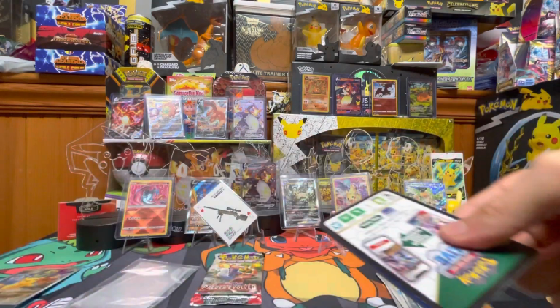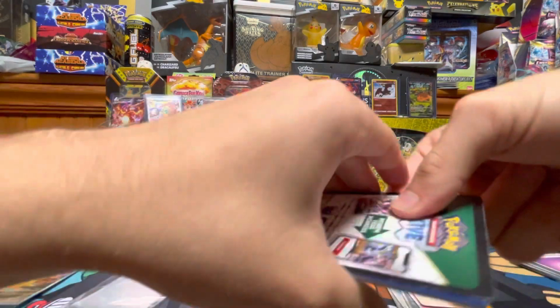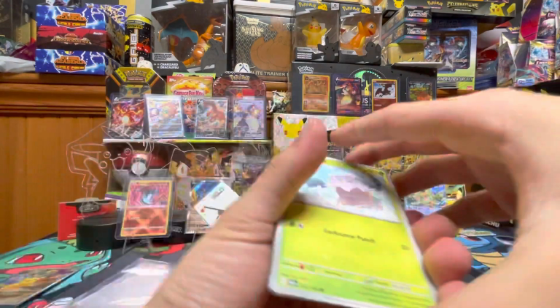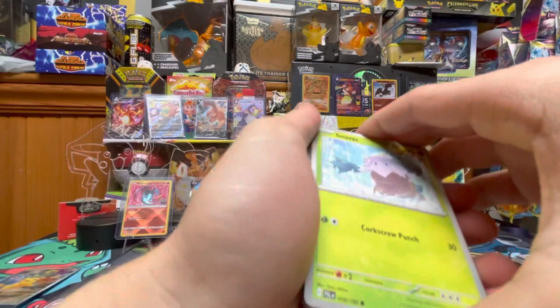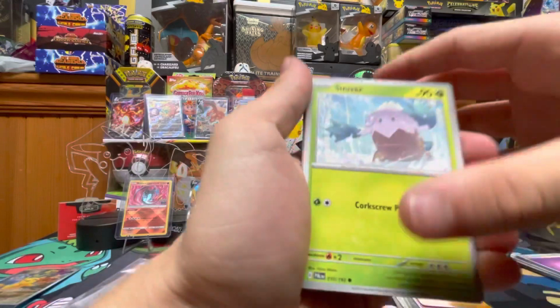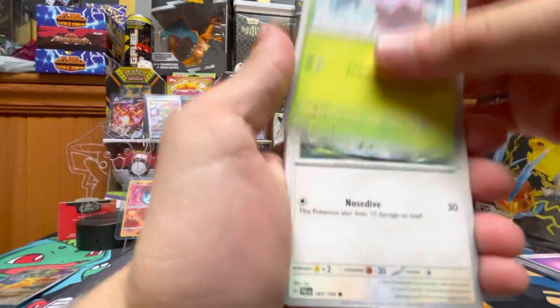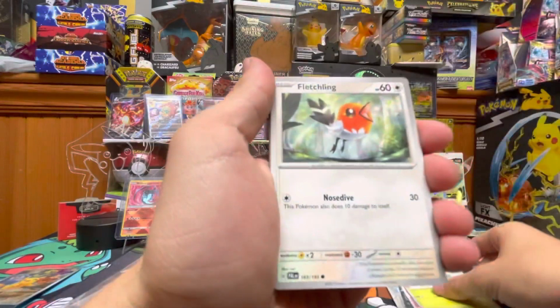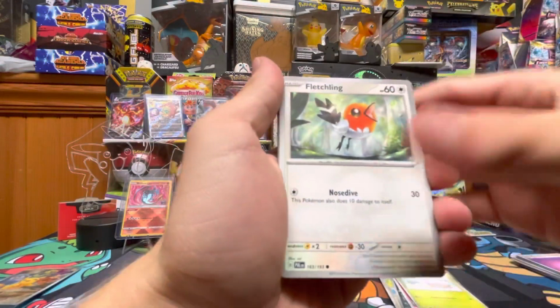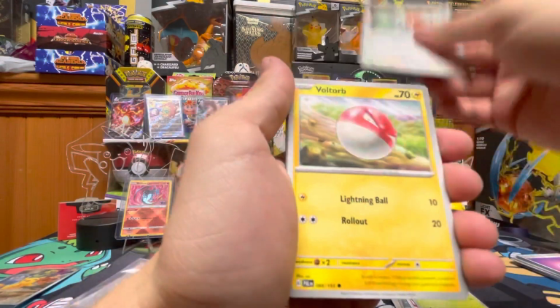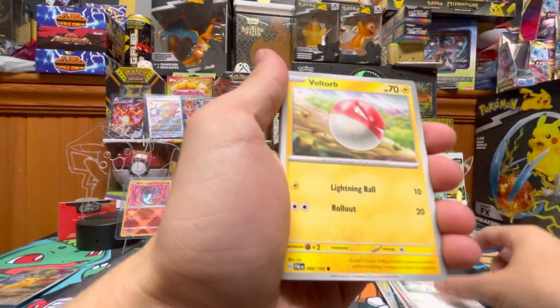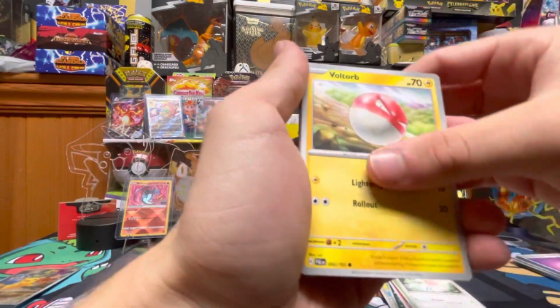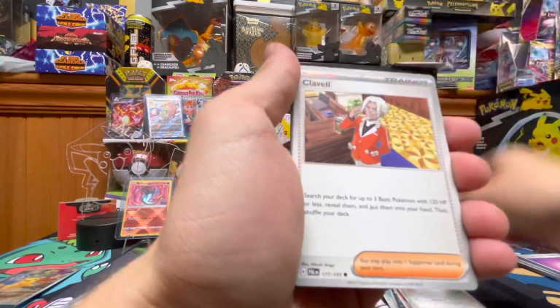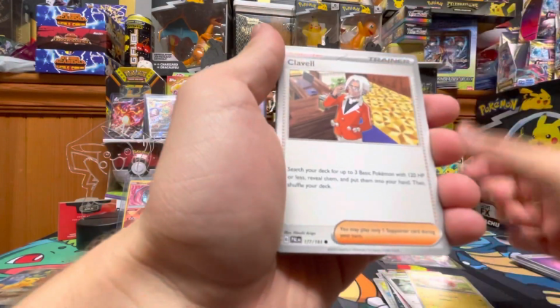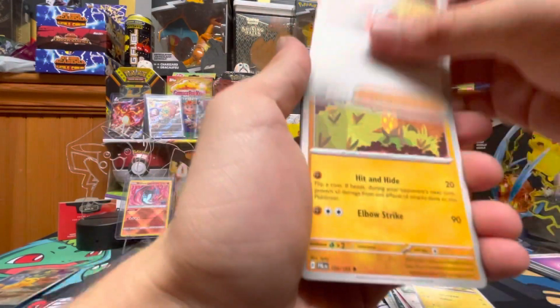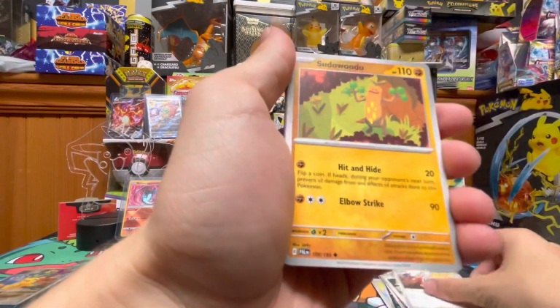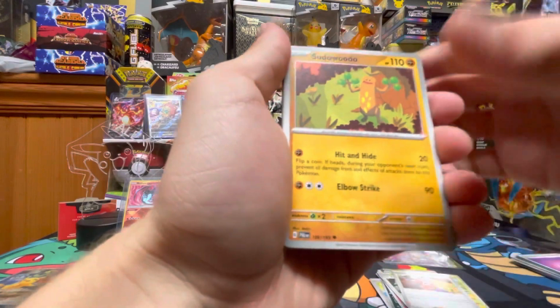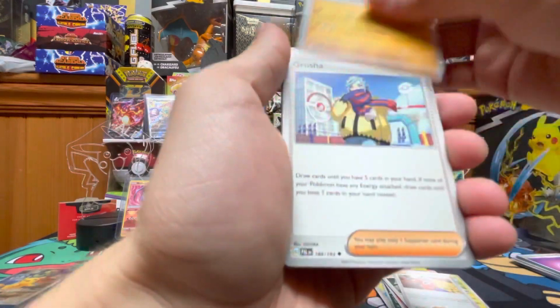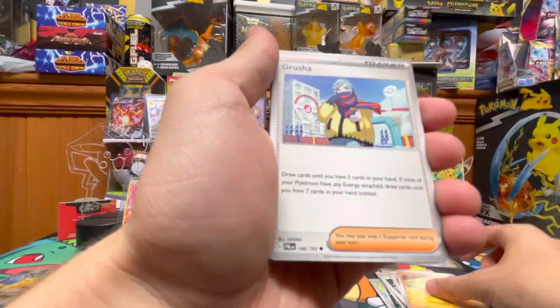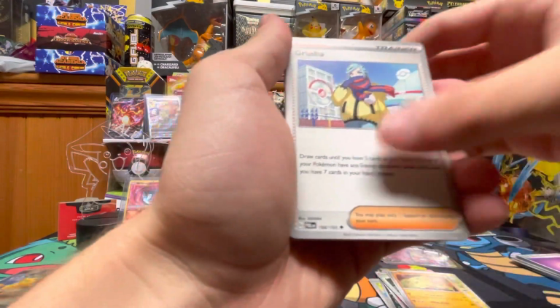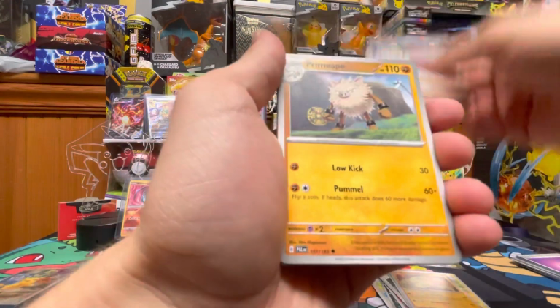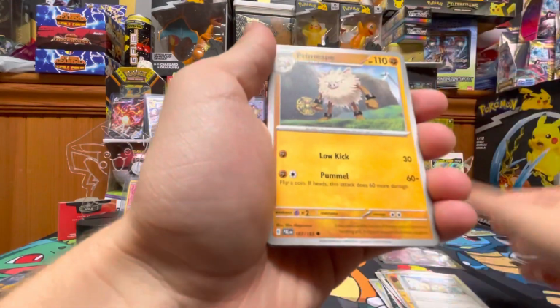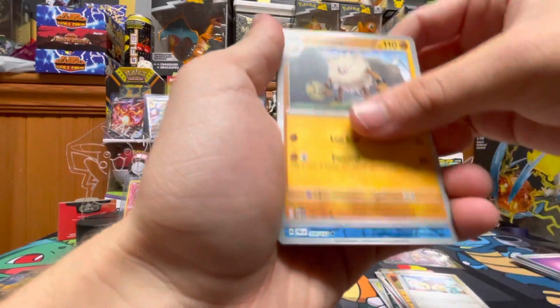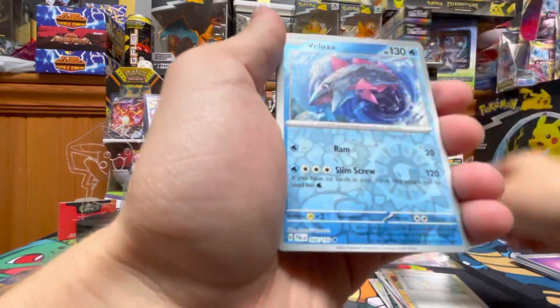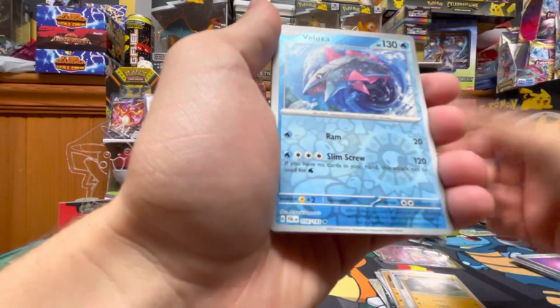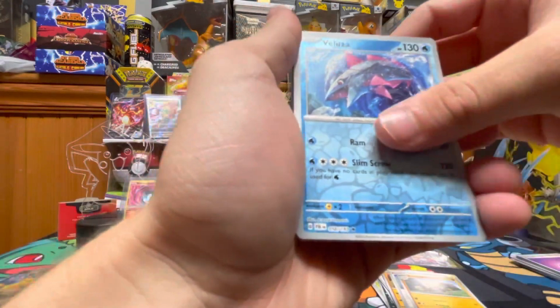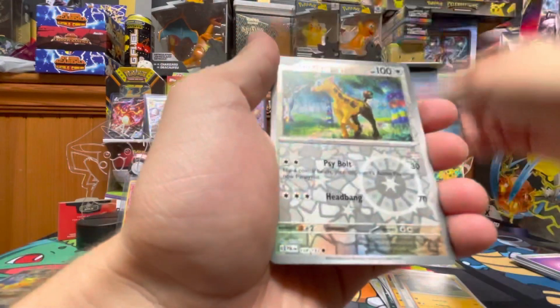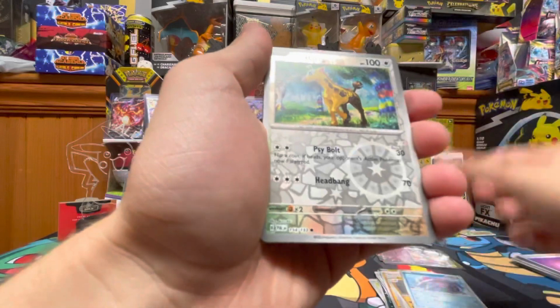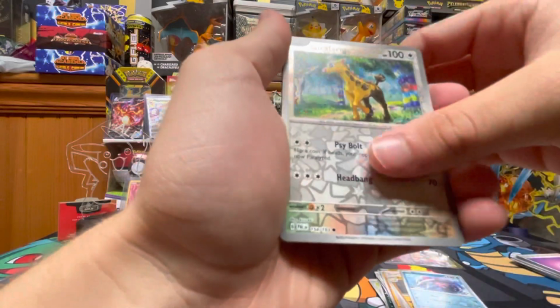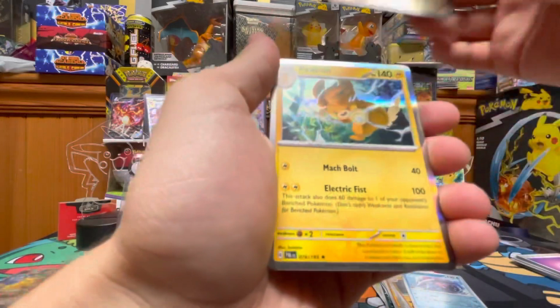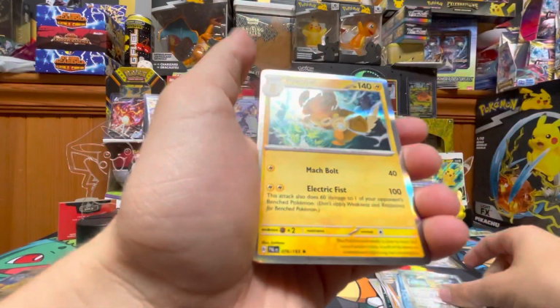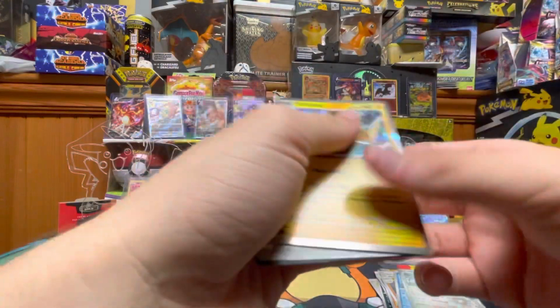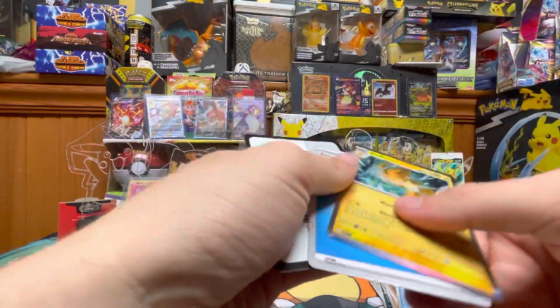We got Snover, Fletchling, Voltorb, Clevel, Tsidawoodo, Grosha, Prime Ape, Vezza, Girafferig, and Paumat.